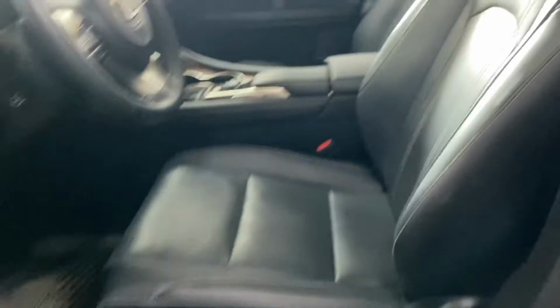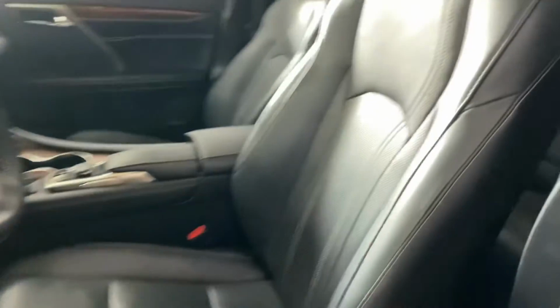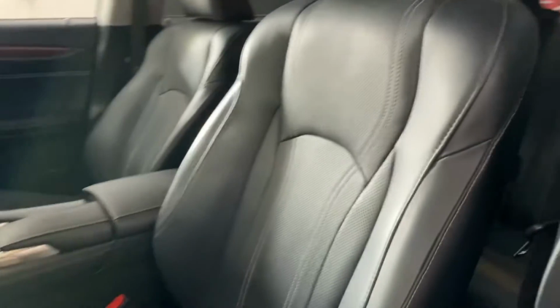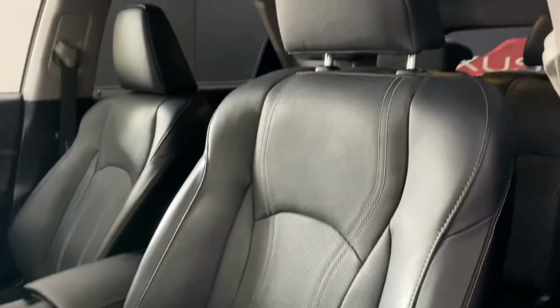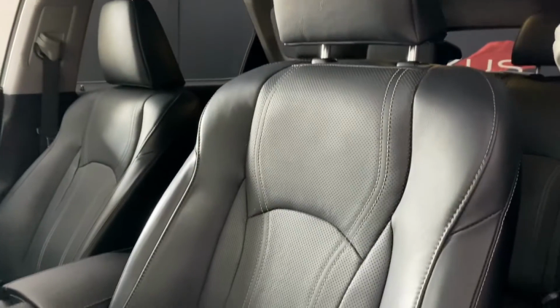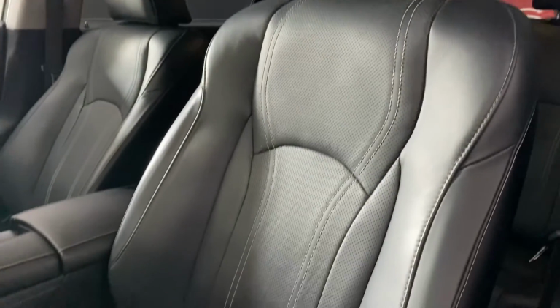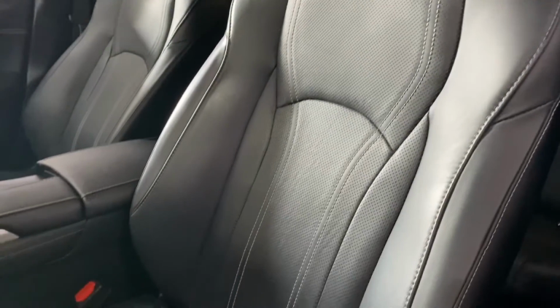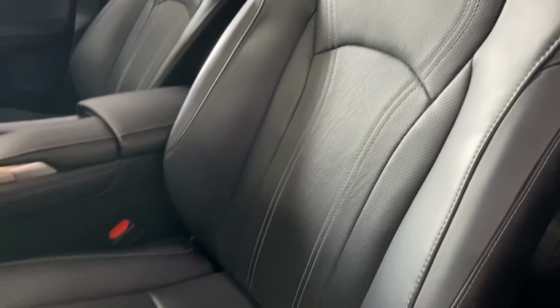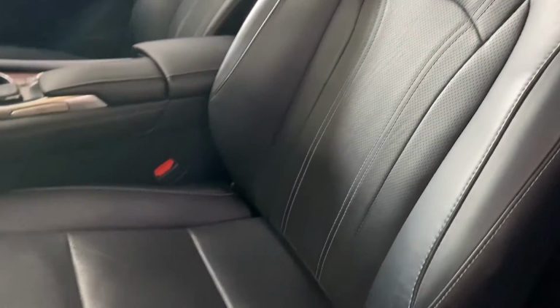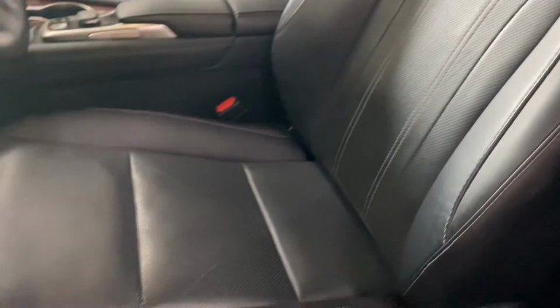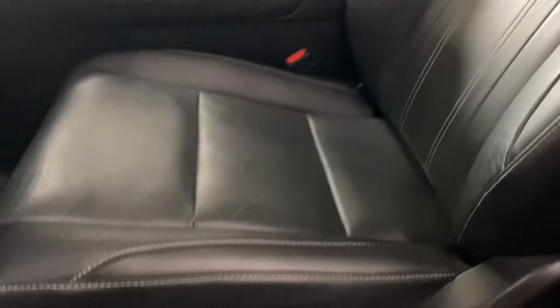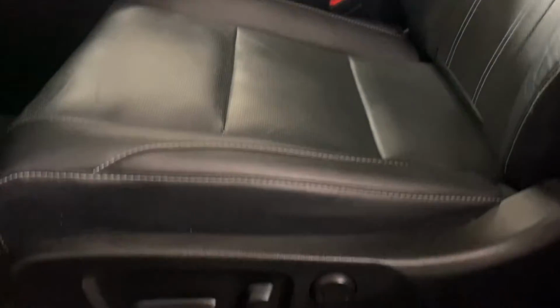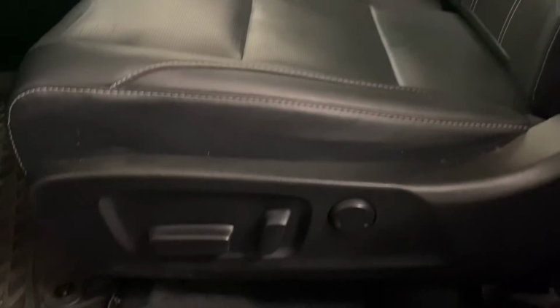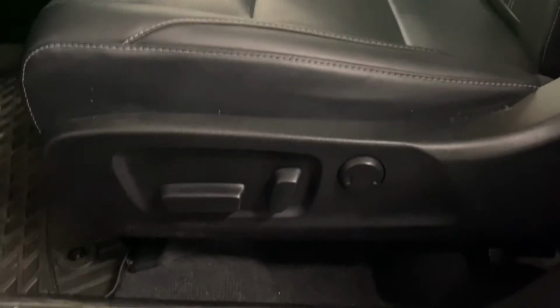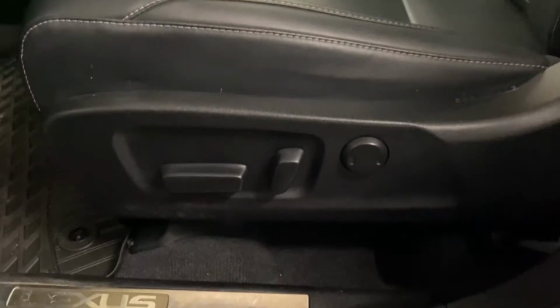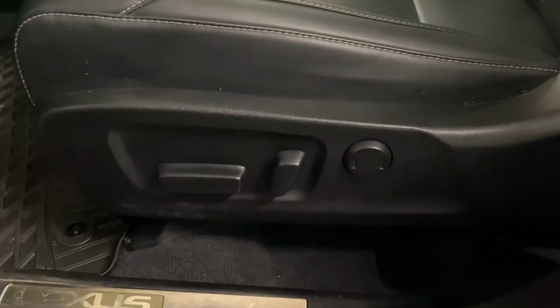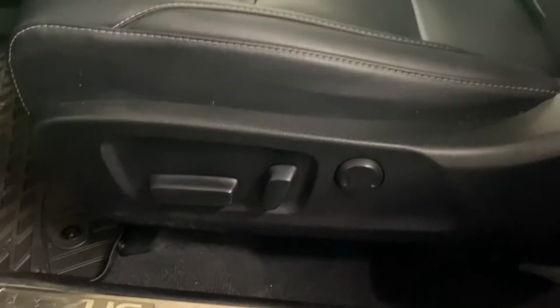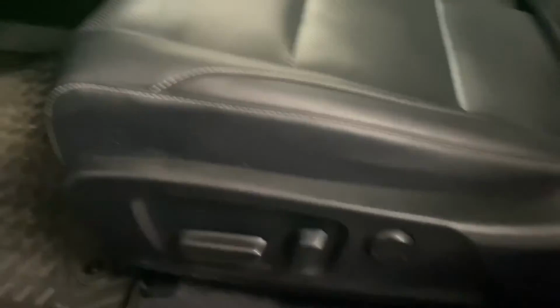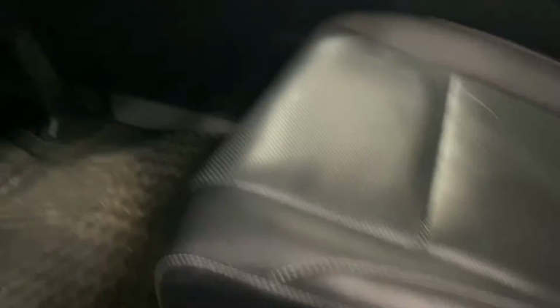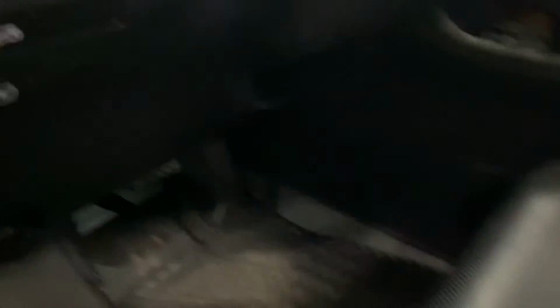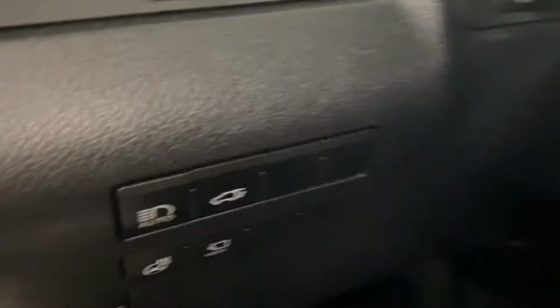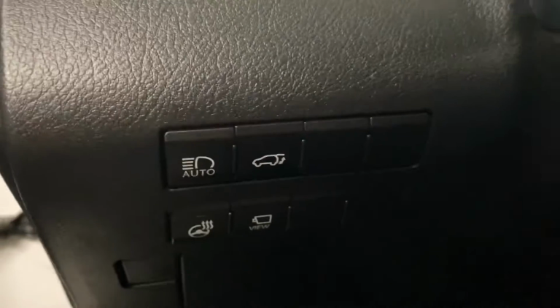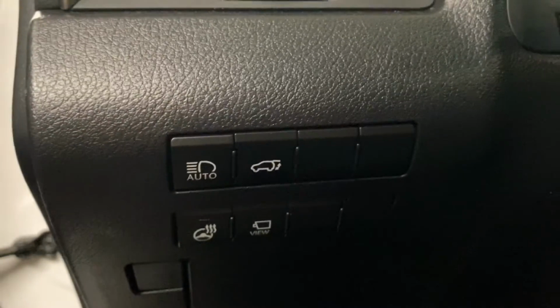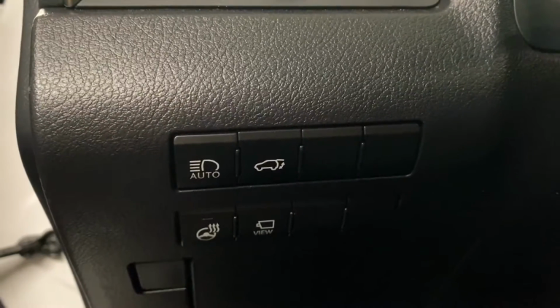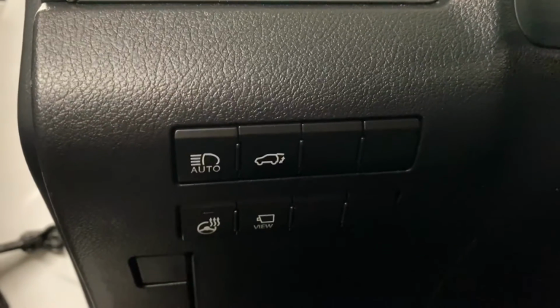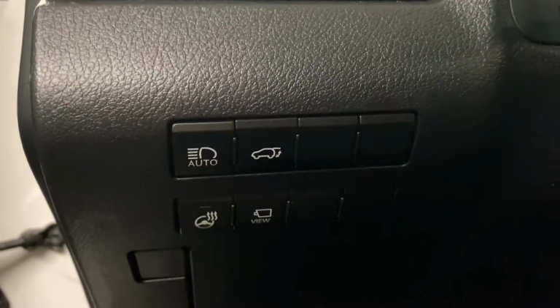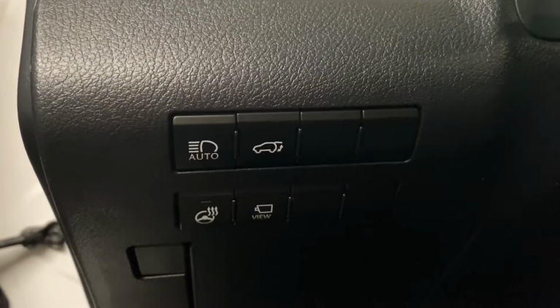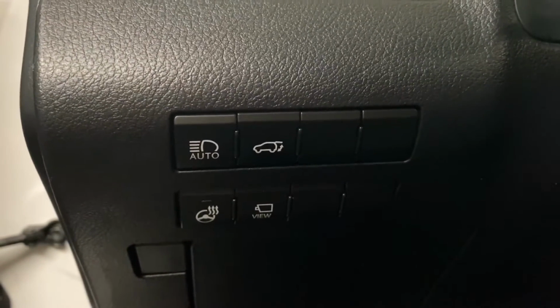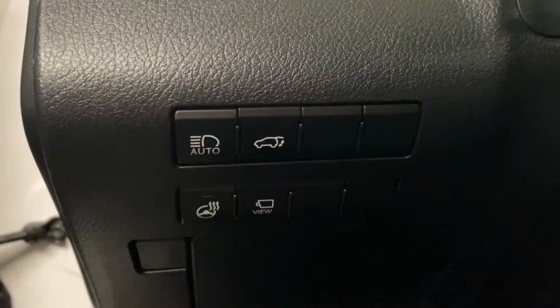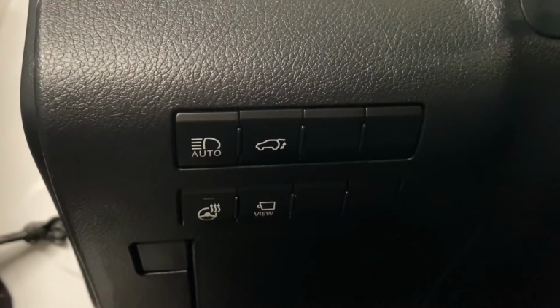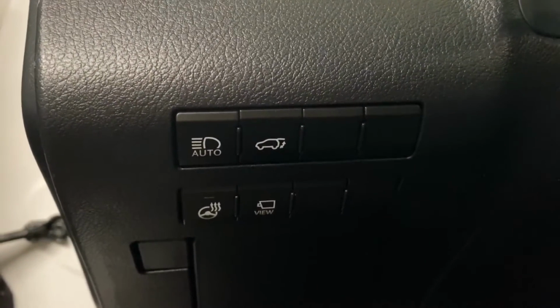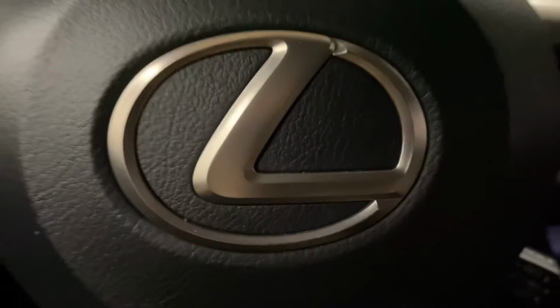You have black leather interior throughout with 10-way powered front seats. On your driver's panel, you have your auto high beams, rear trunk hatch, heated steering, and panoramic view monitors.